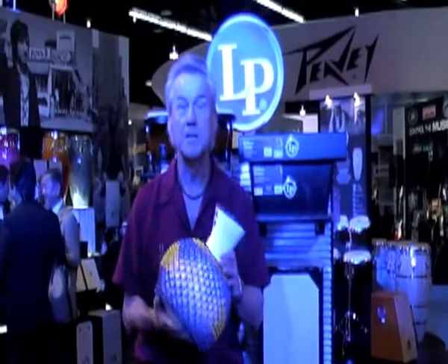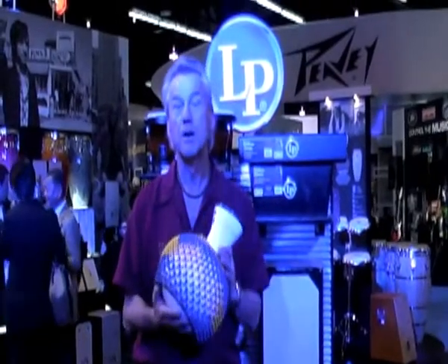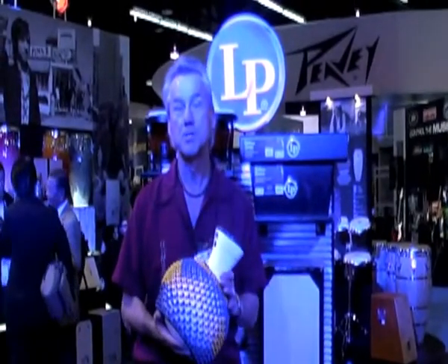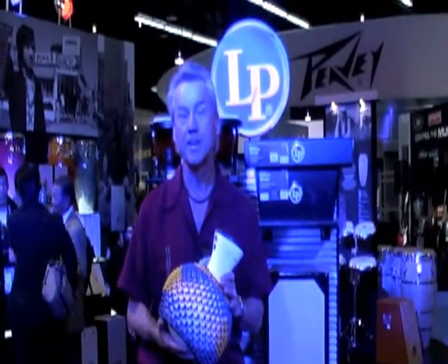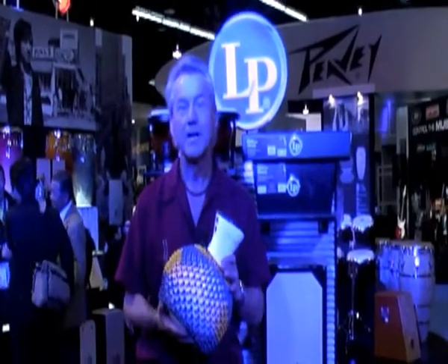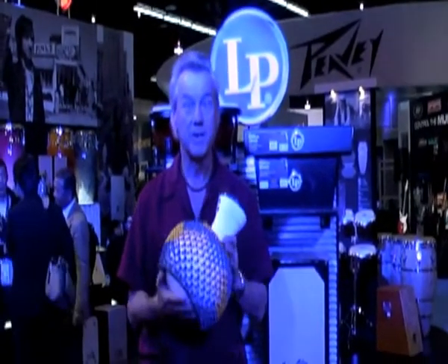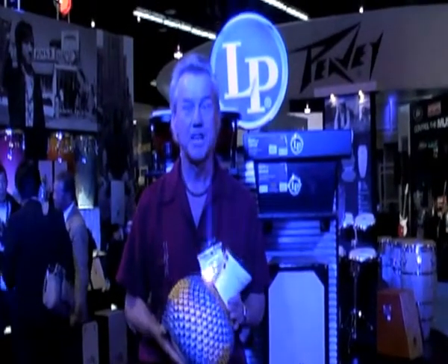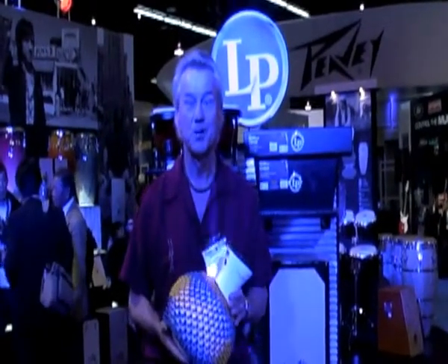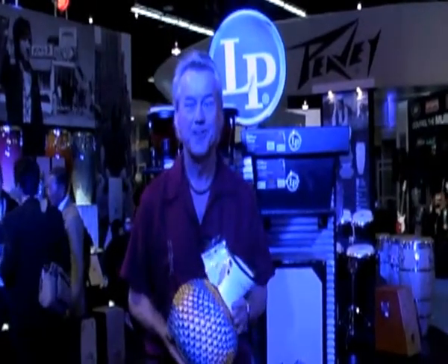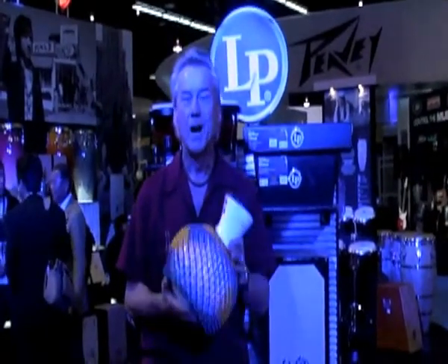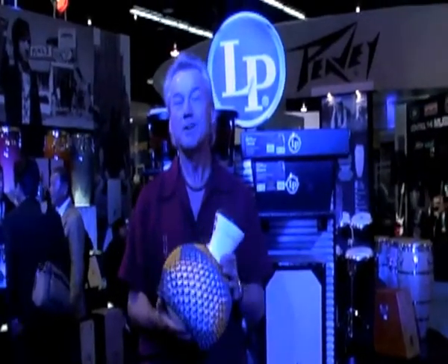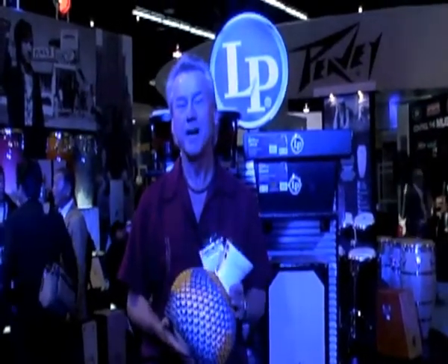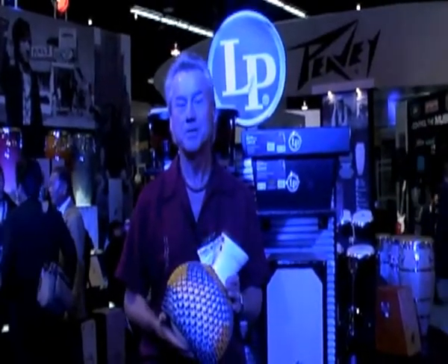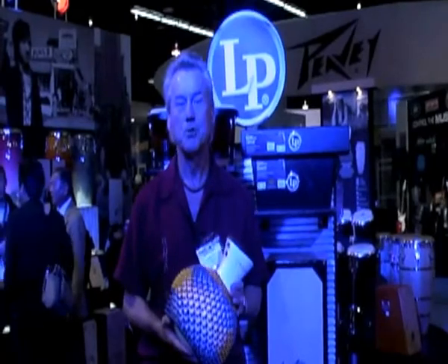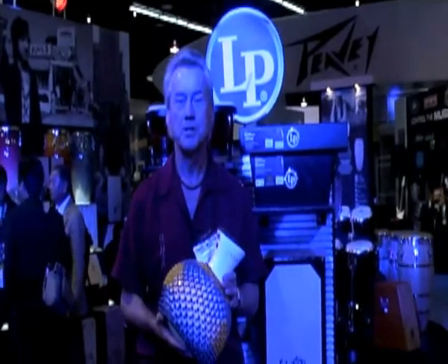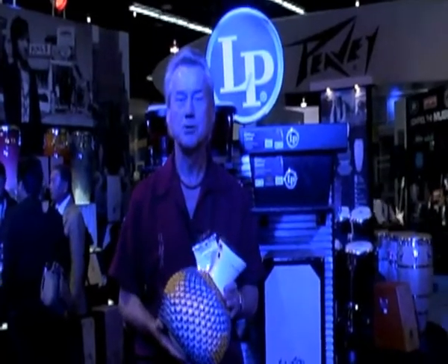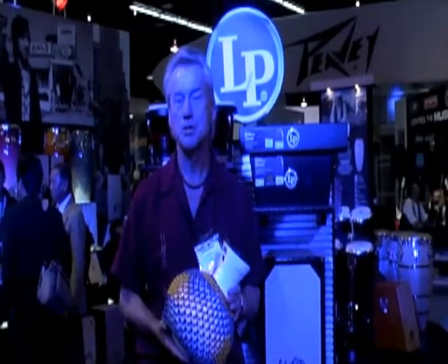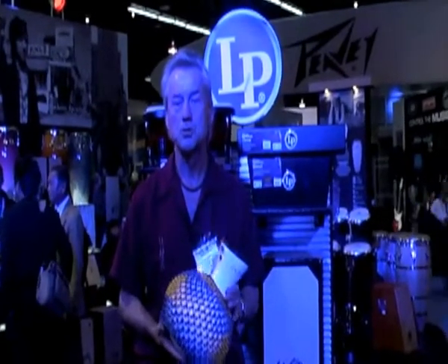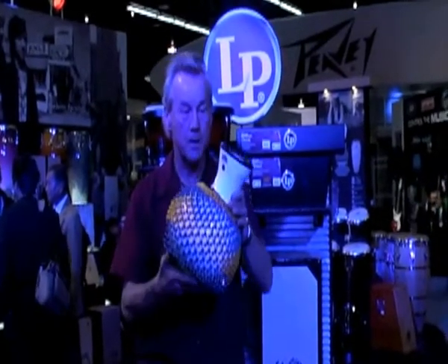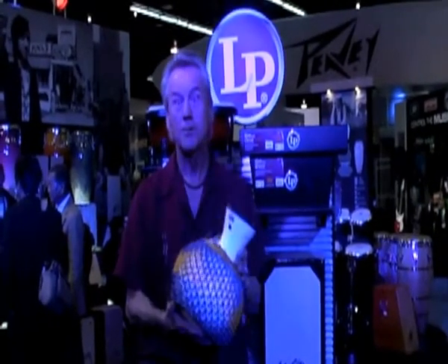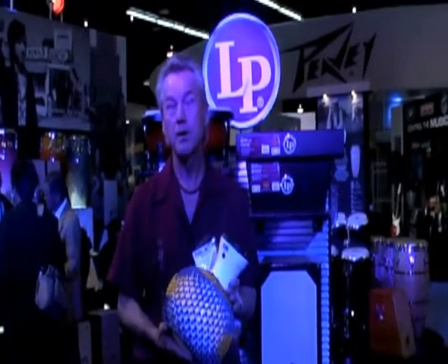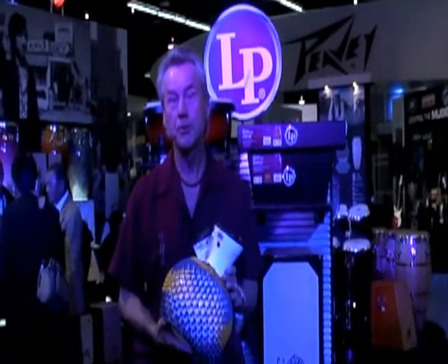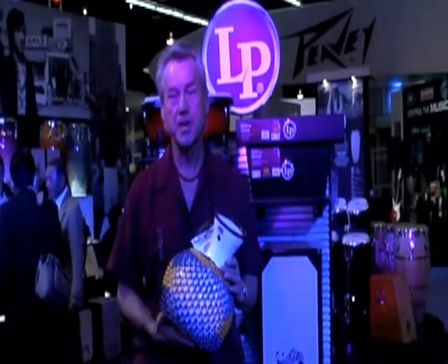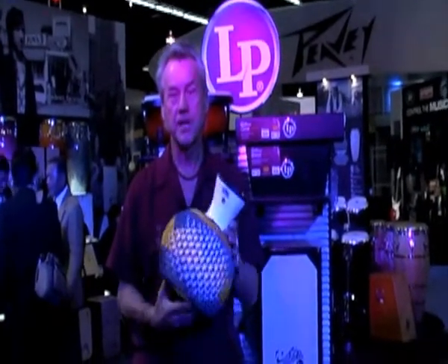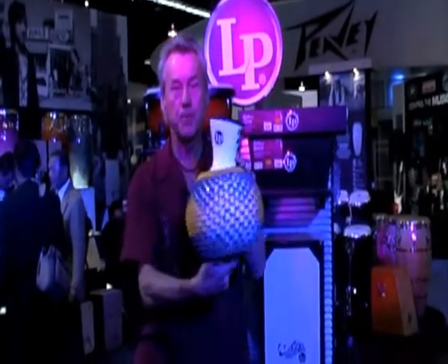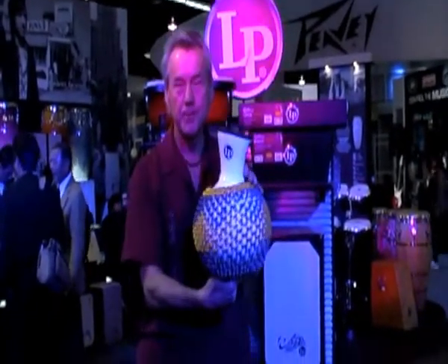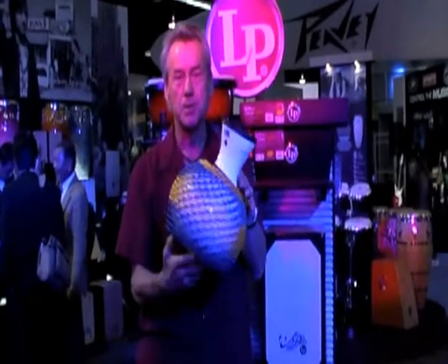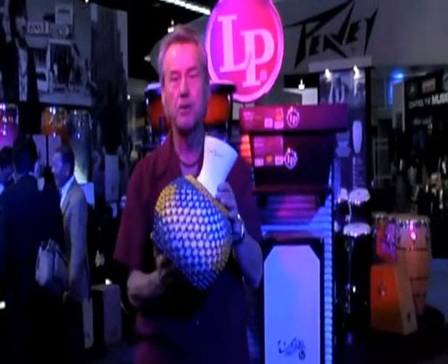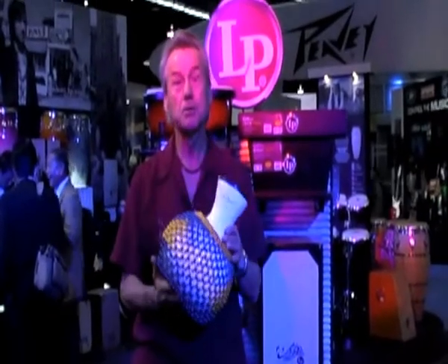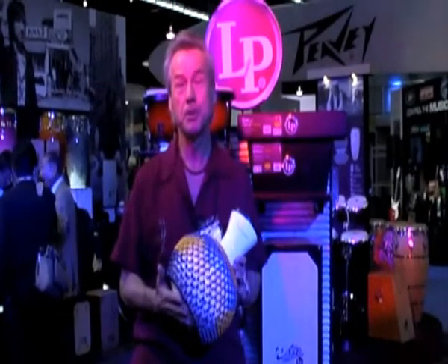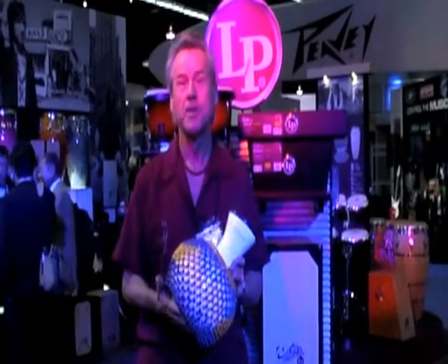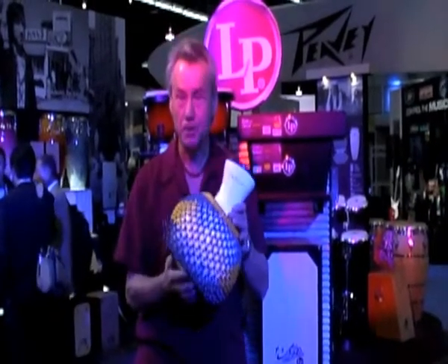And yes, I know, it's a tough gig. Somebody does have to do it. Among LP's most recently introduced instruments was — I'm proud and humbled to say — the LP Jim Greiner Signature Series Shakeray.